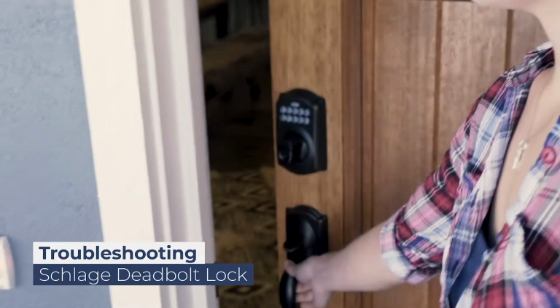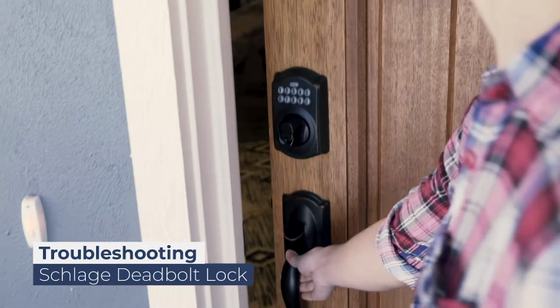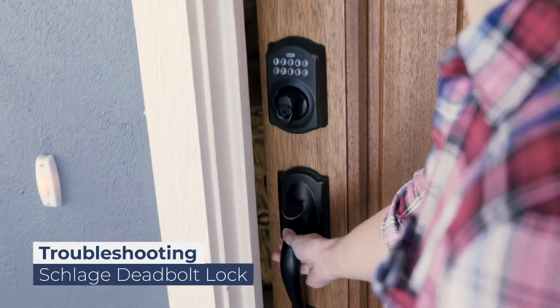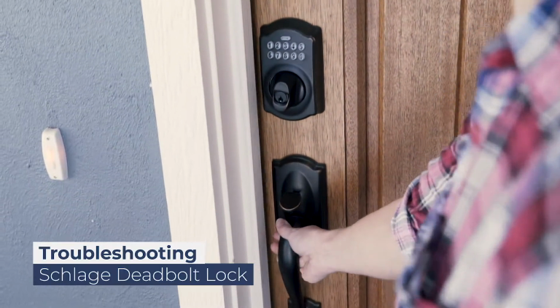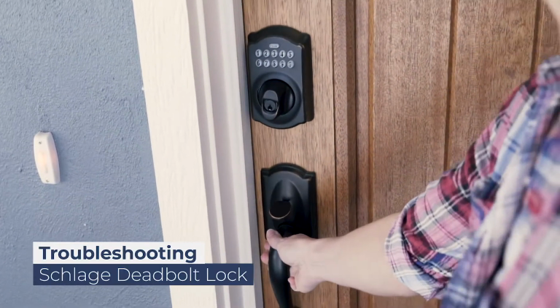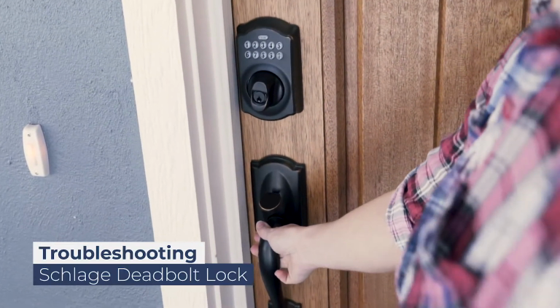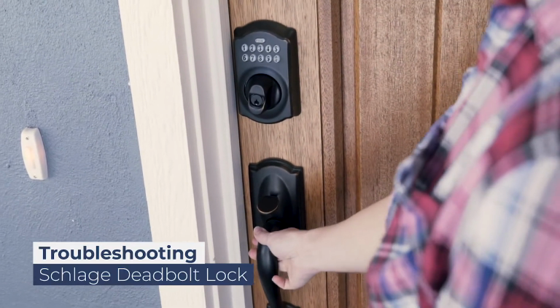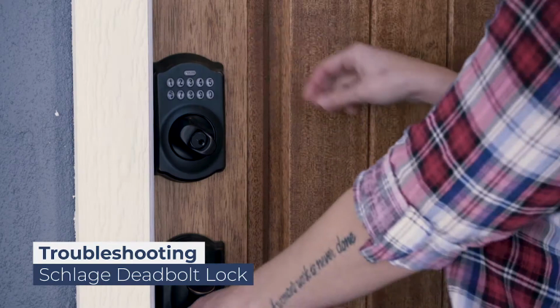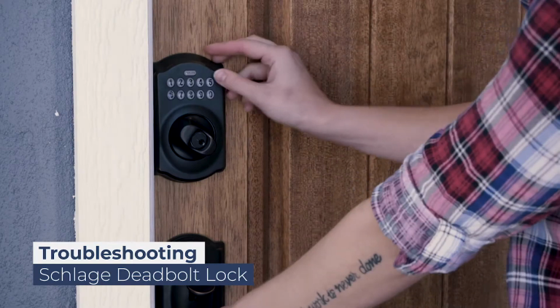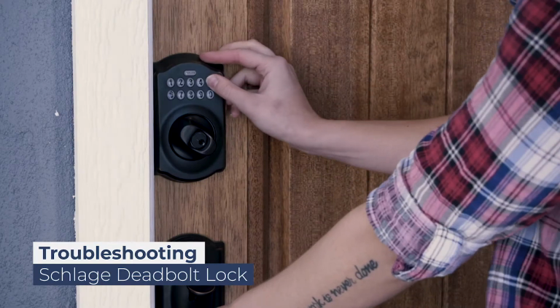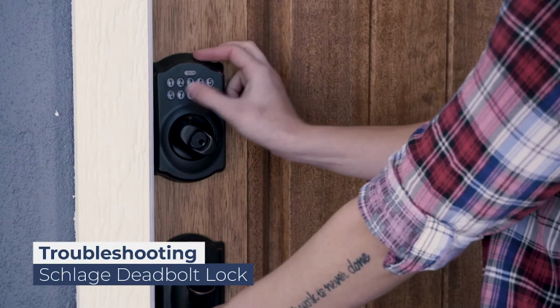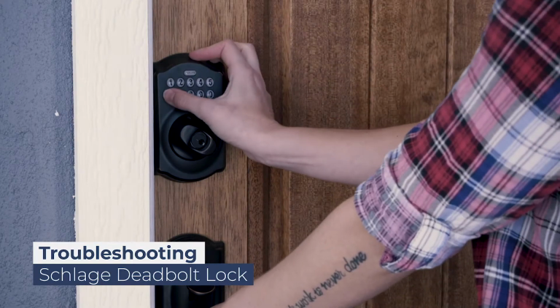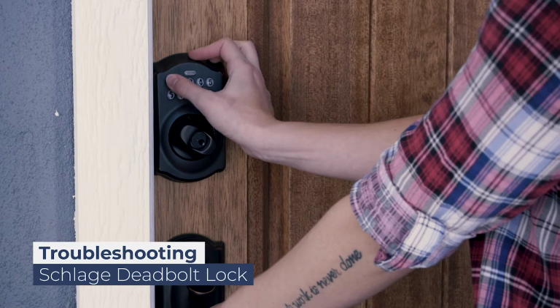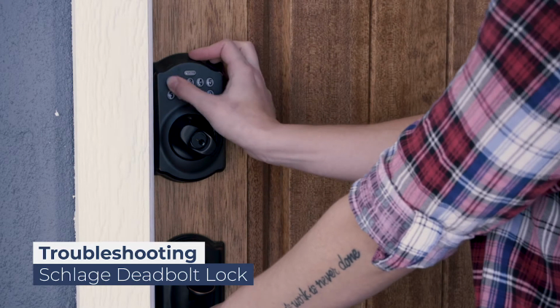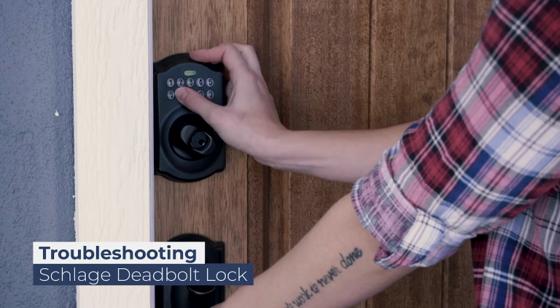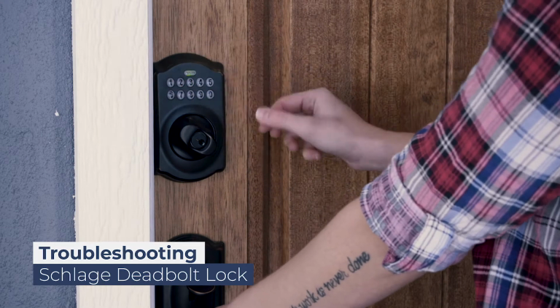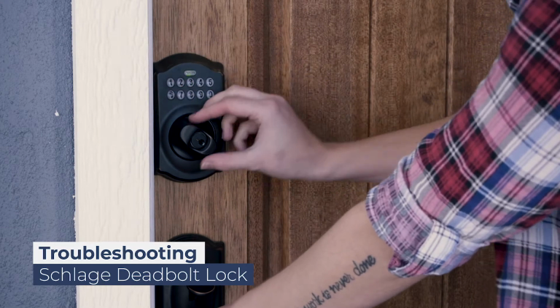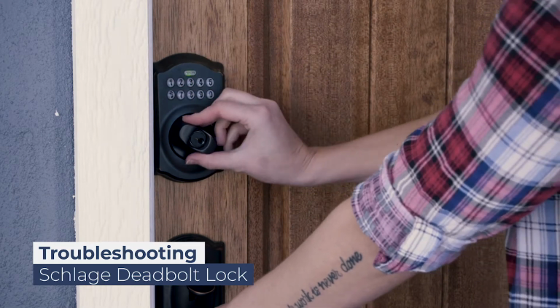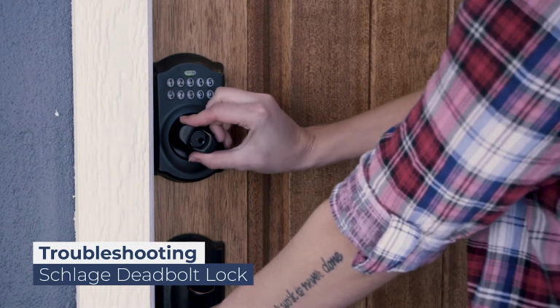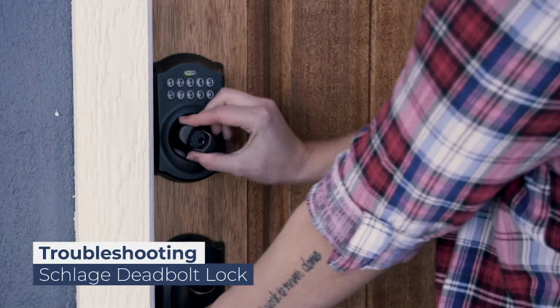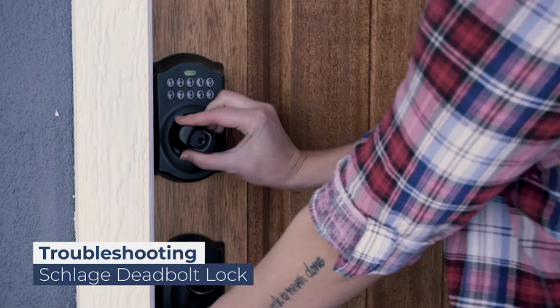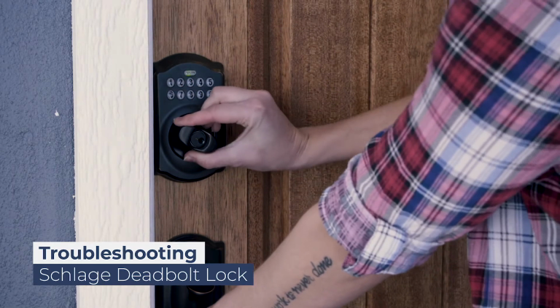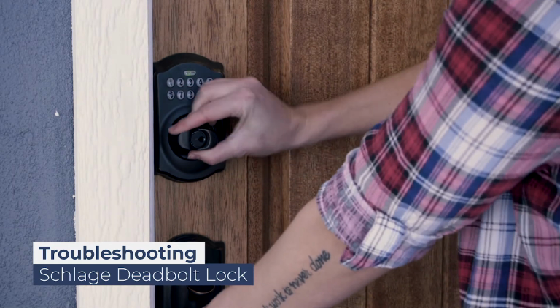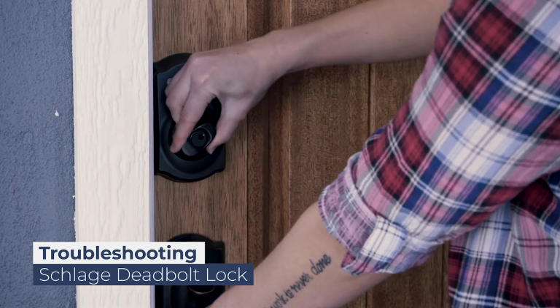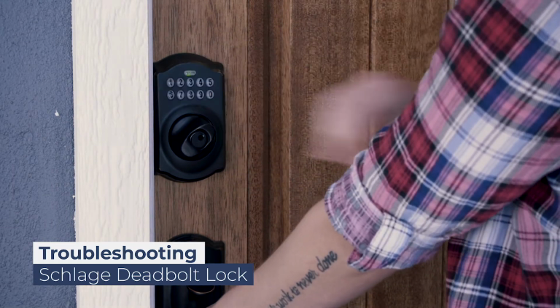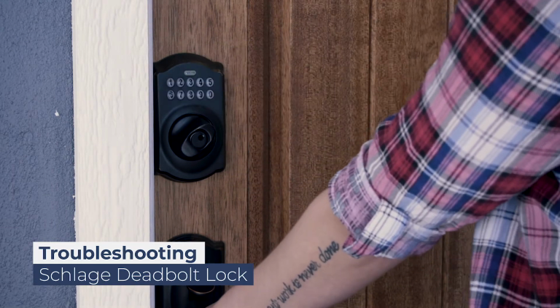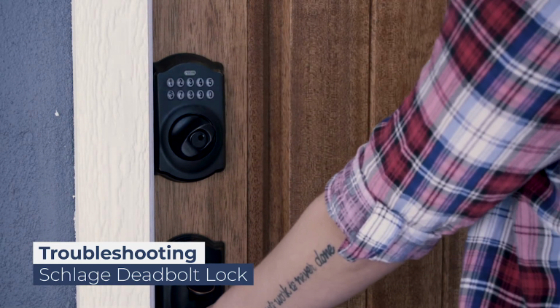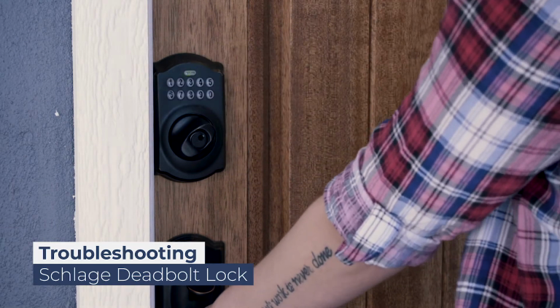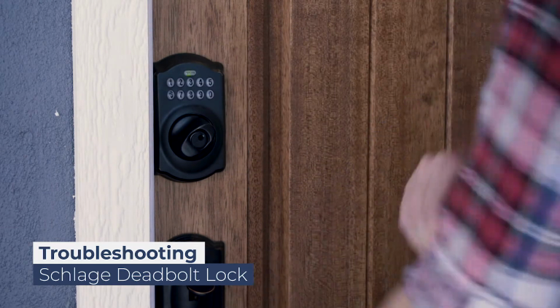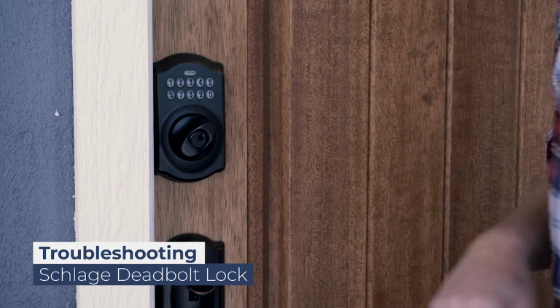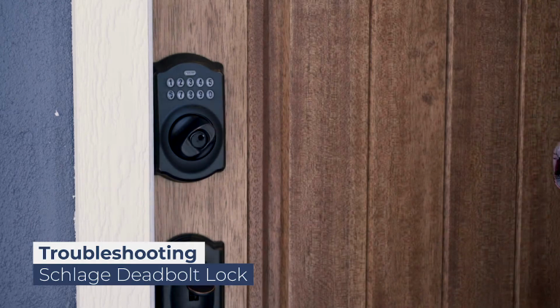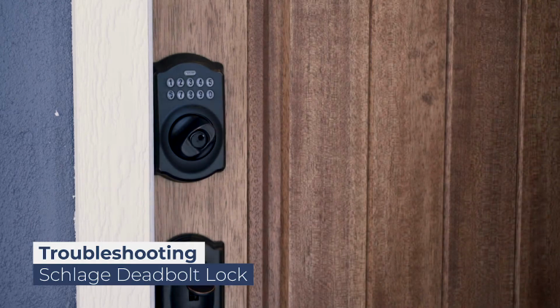The door will stay unlocked unless locking it from the inside. To lock from the outside, hold the door closed, re-enter the code, and turn the deadbolt towards the door.